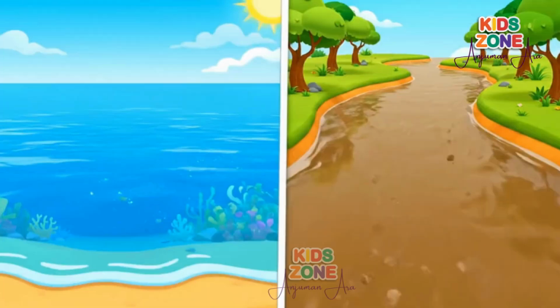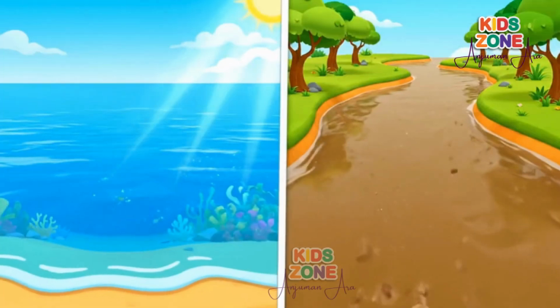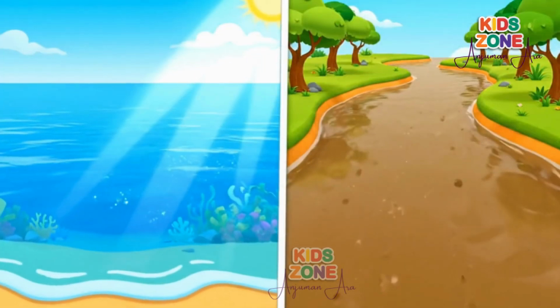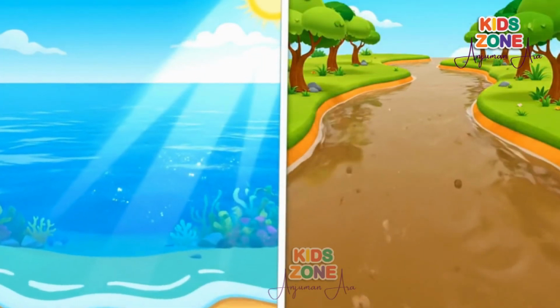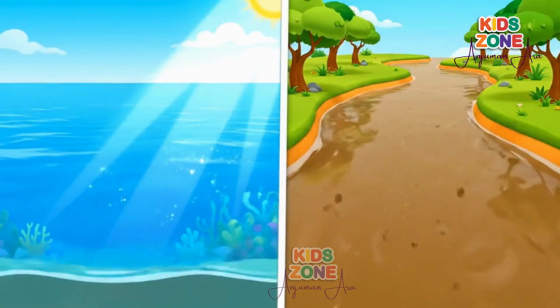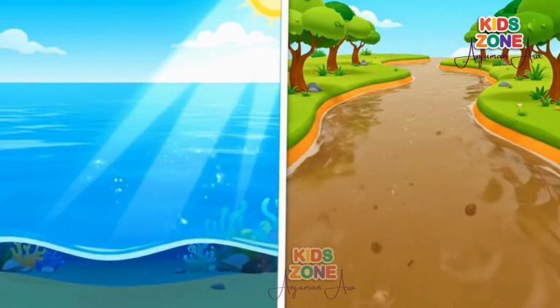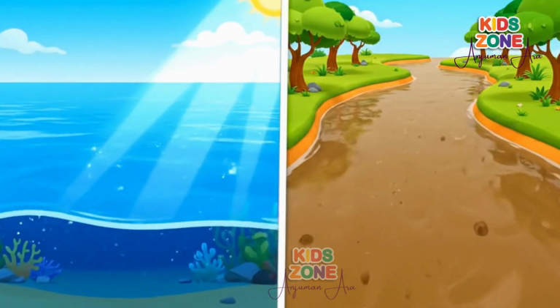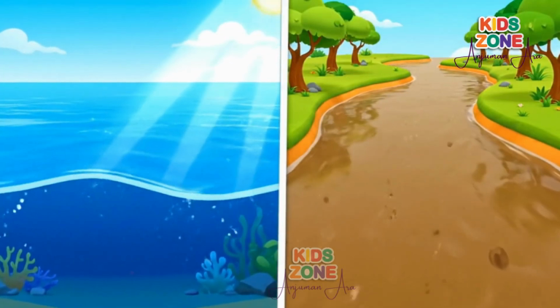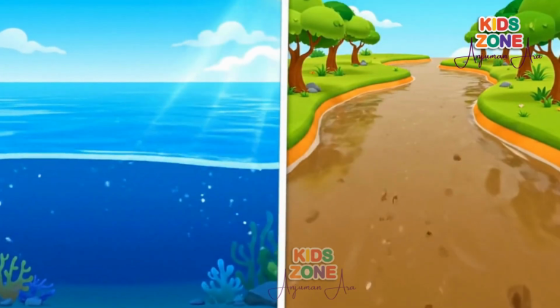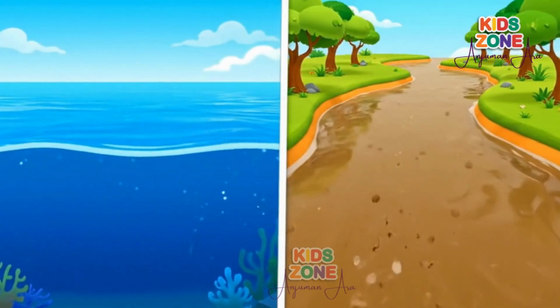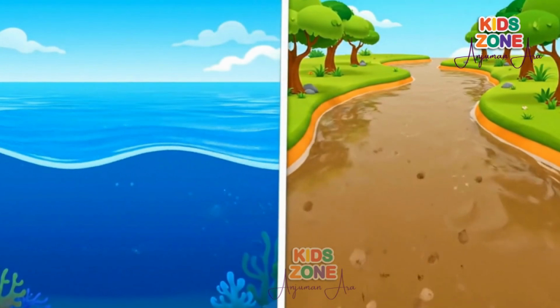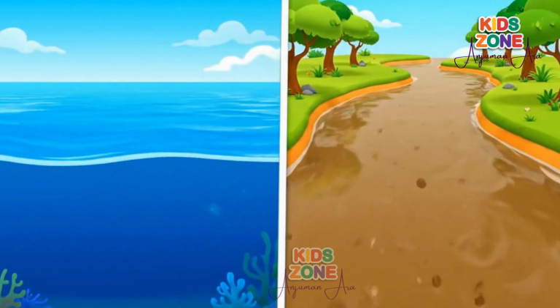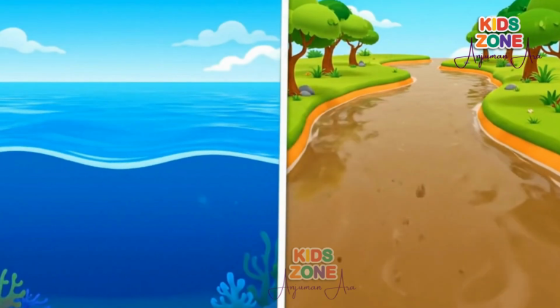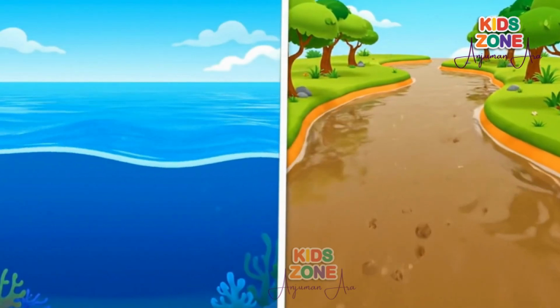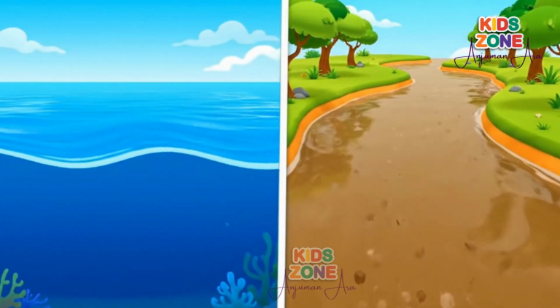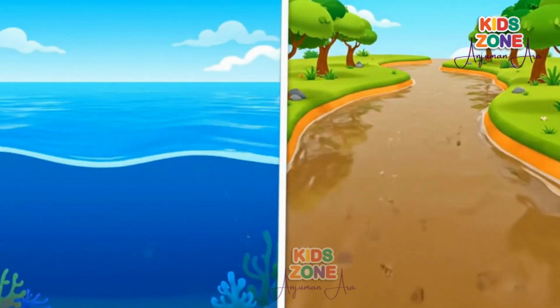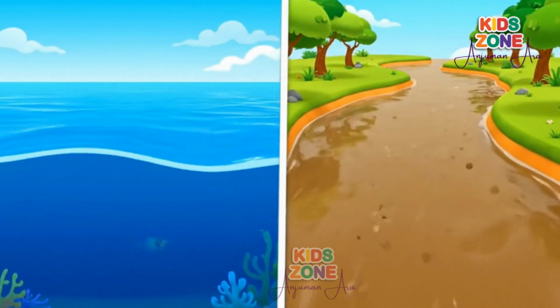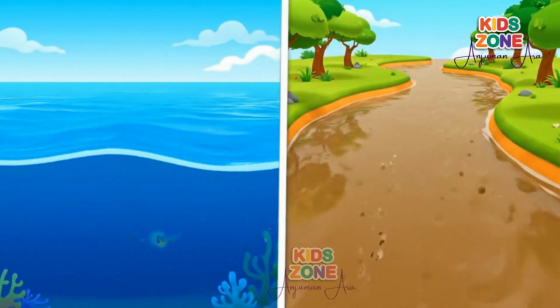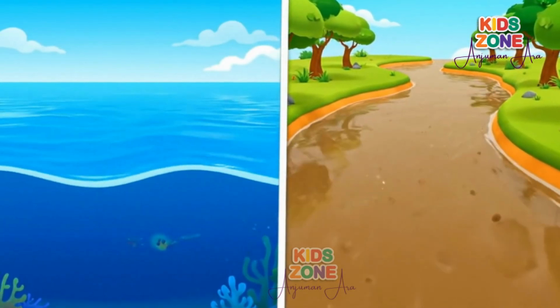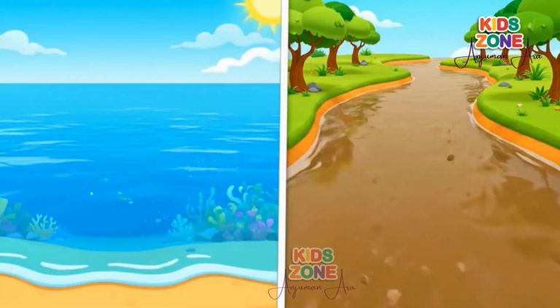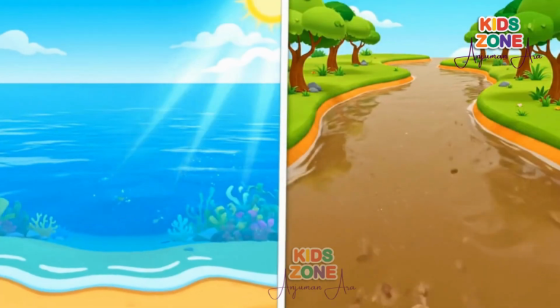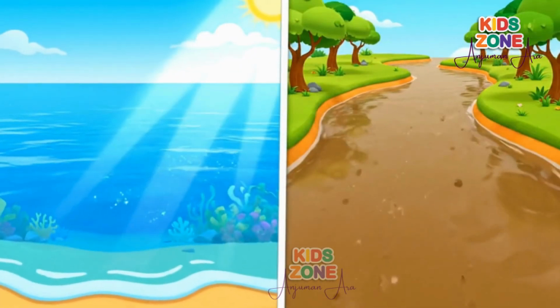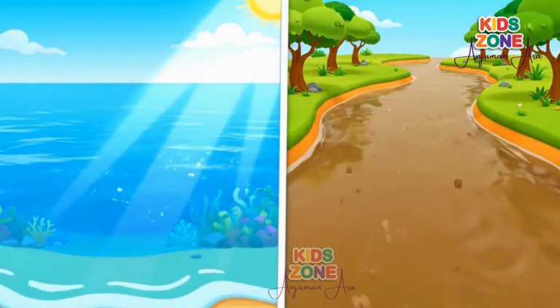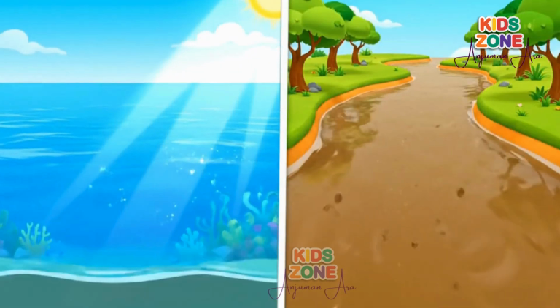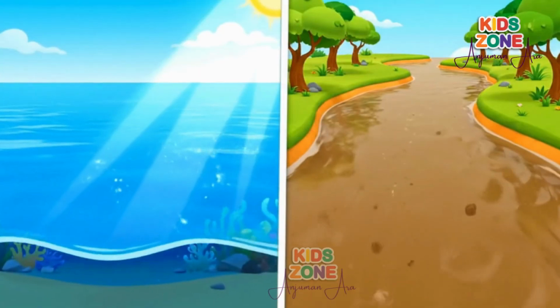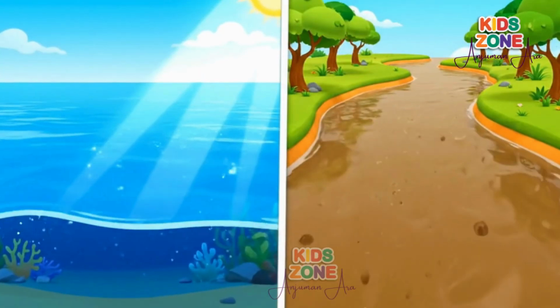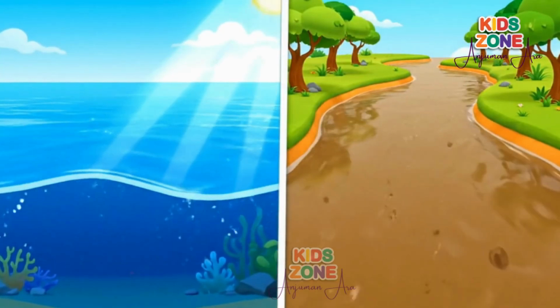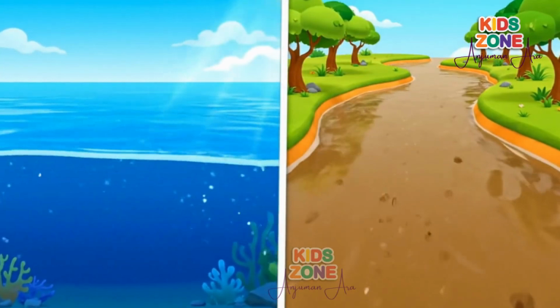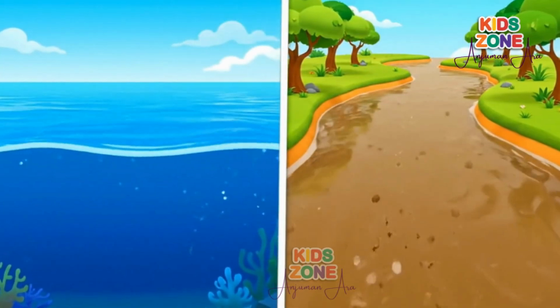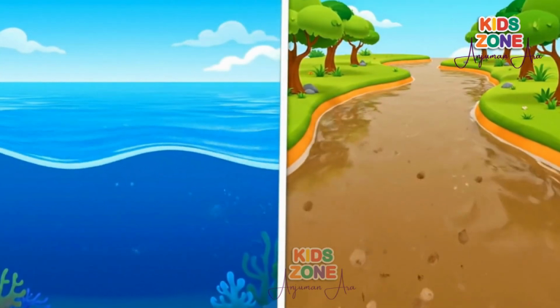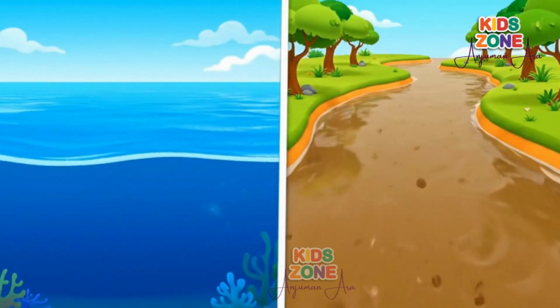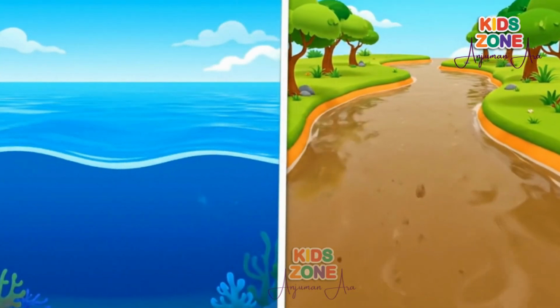So remember: oceans are blue because light gets scattered by the deep, clear water. Rivers are brown because they carry soil and mud from the land.